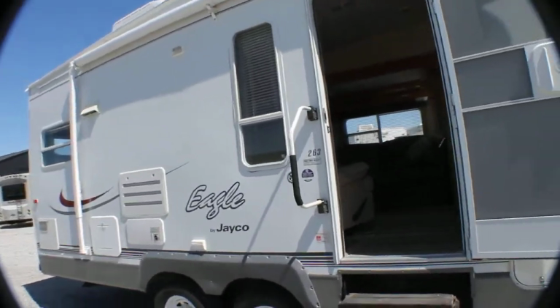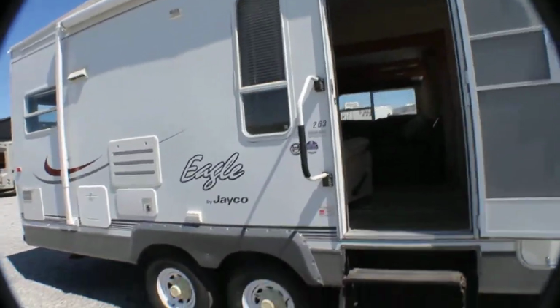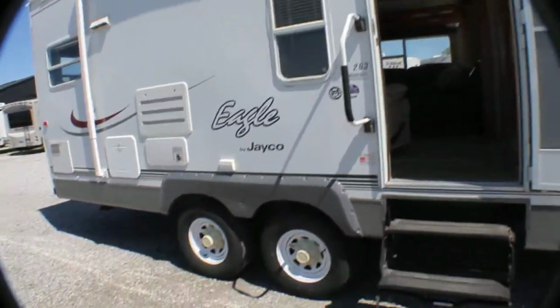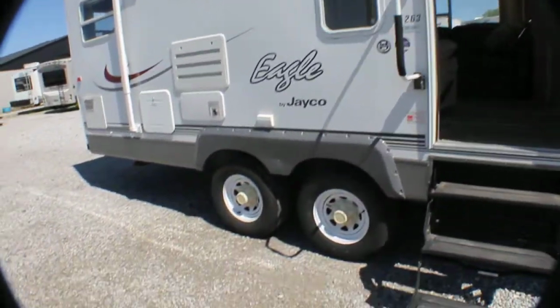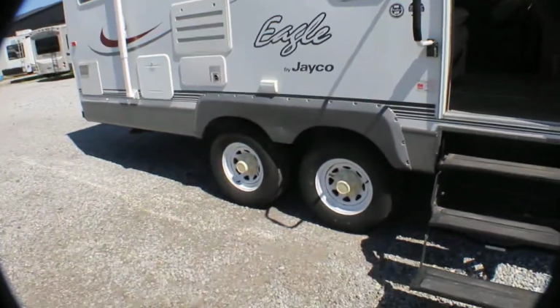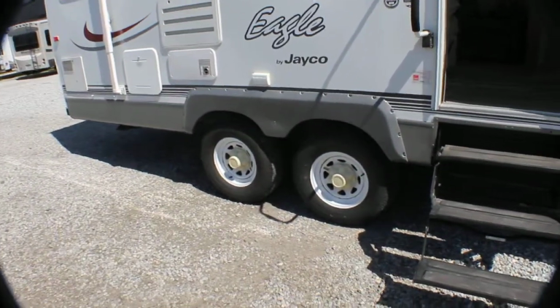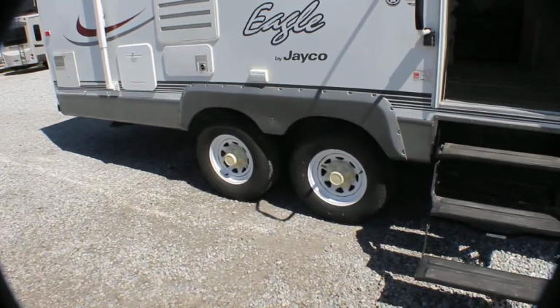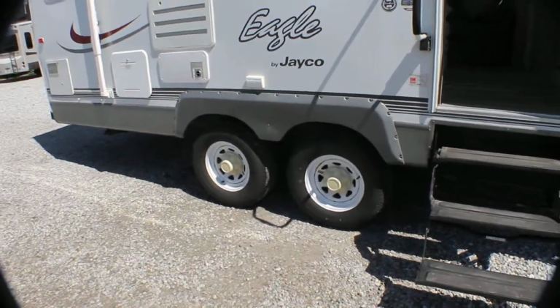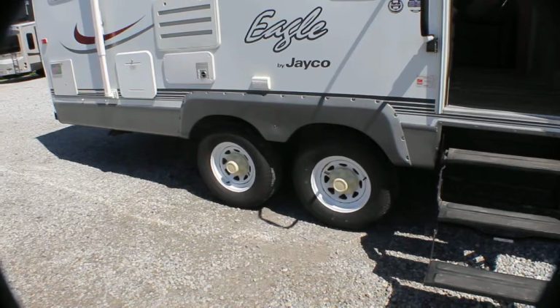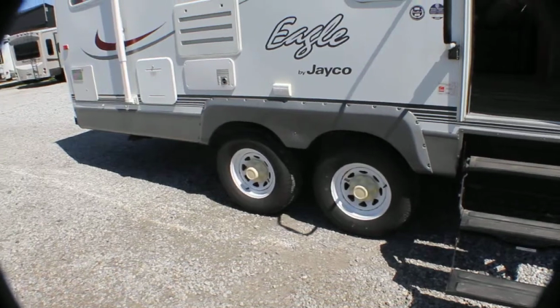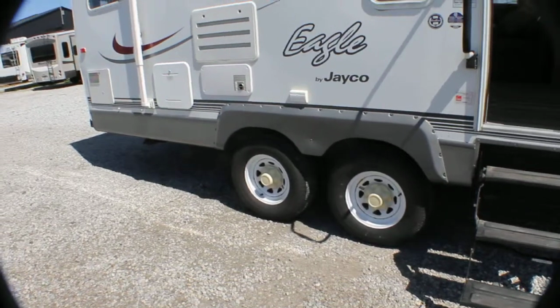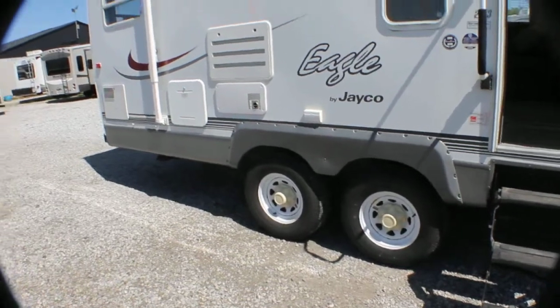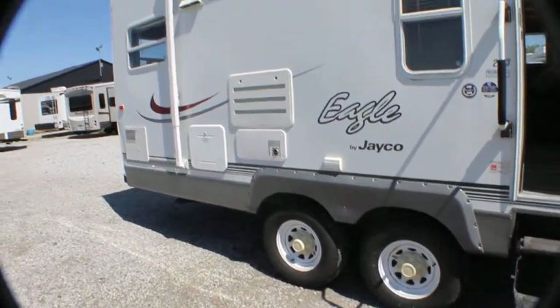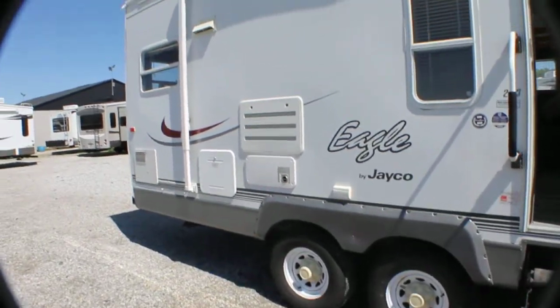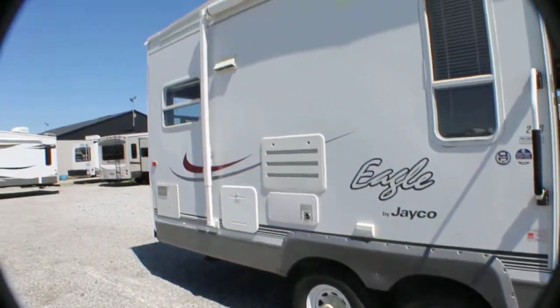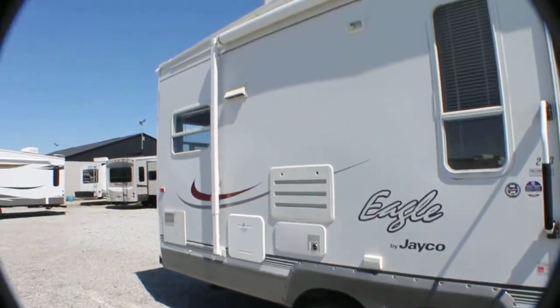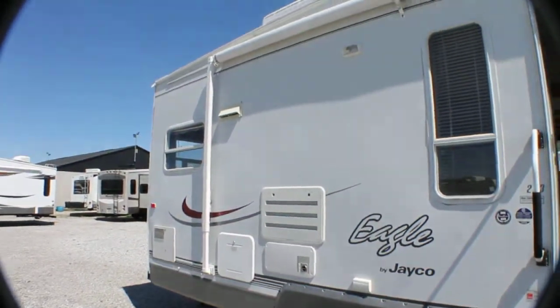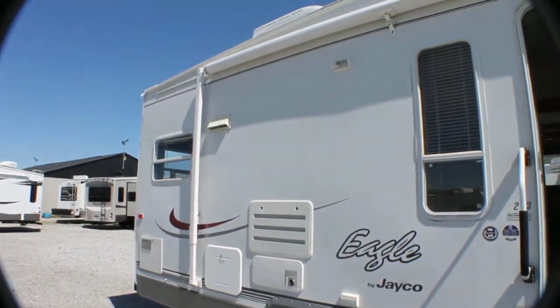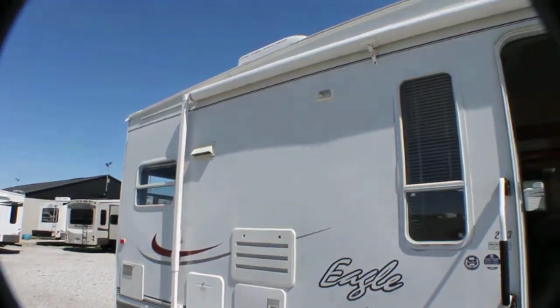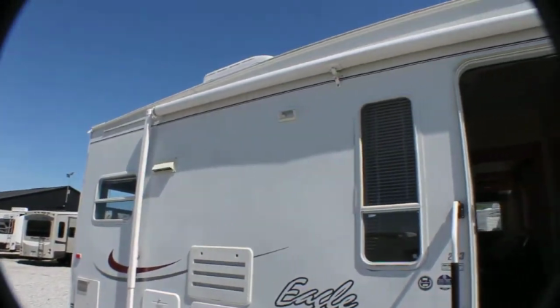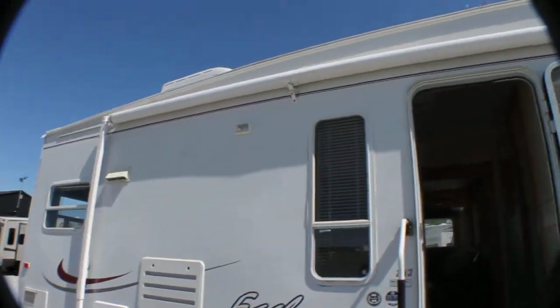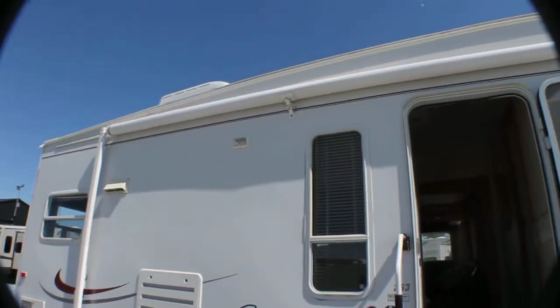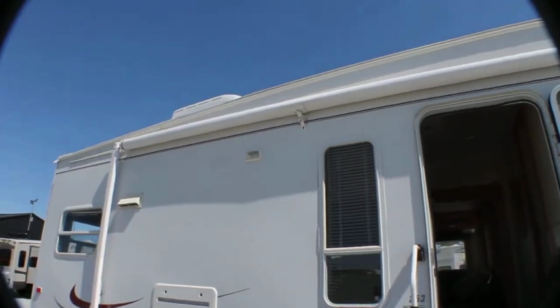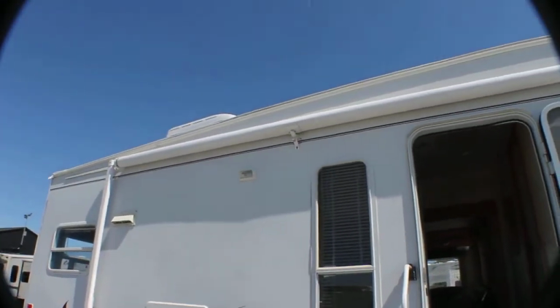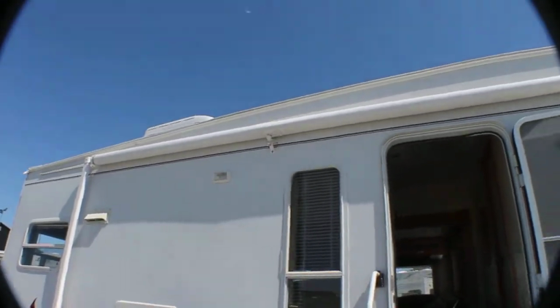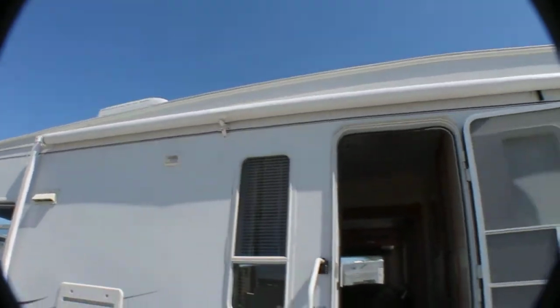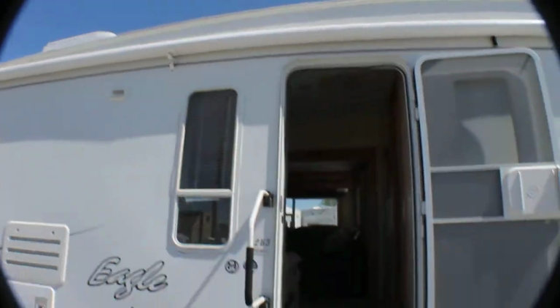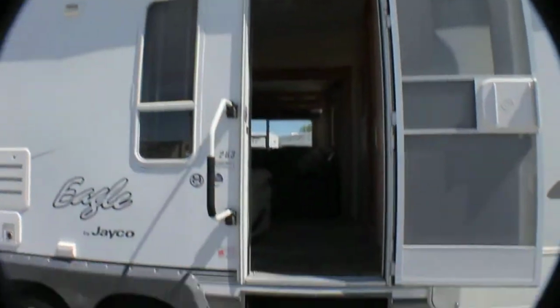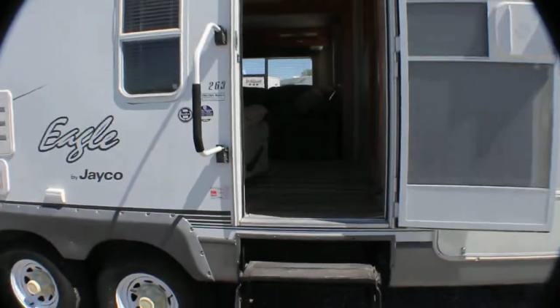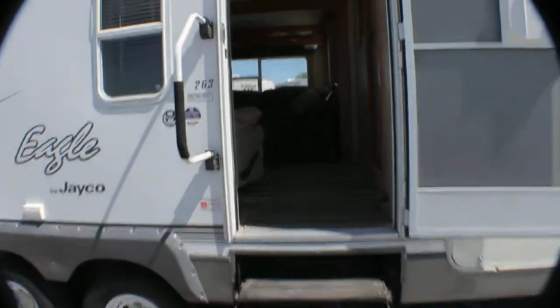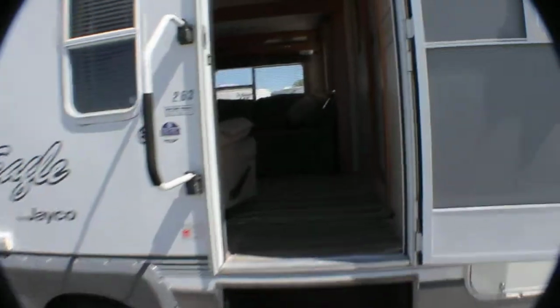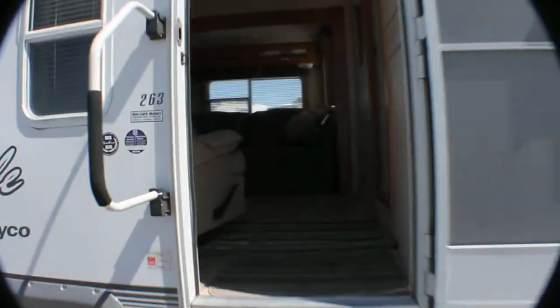Excellent condition, Goodyear tires, baked enamel rims, awning with a cradle up there. Let's take a look inside this one.